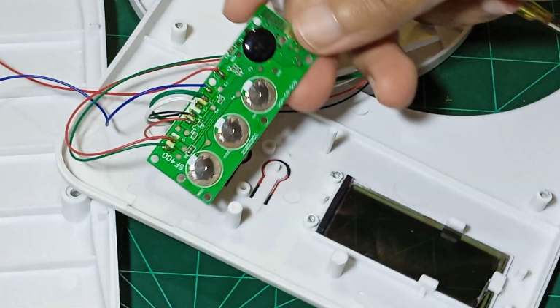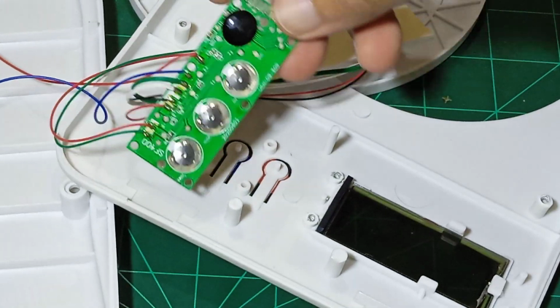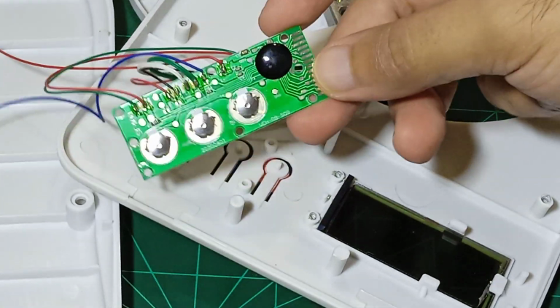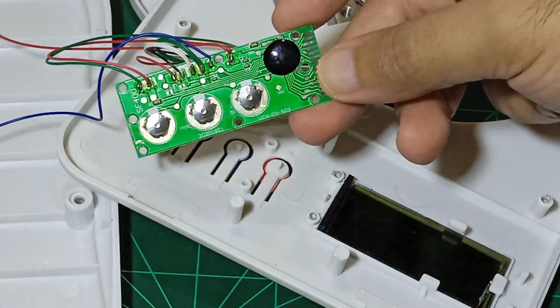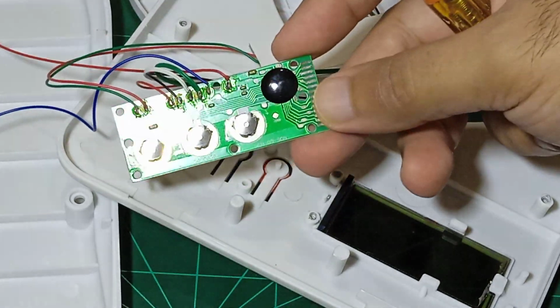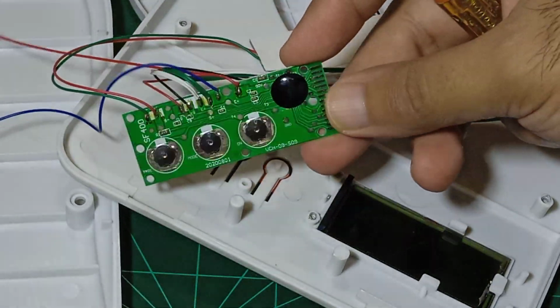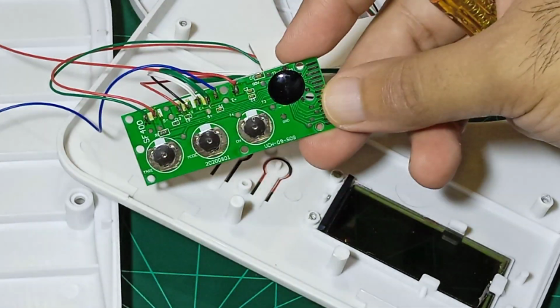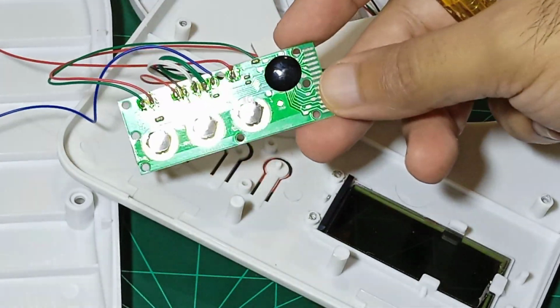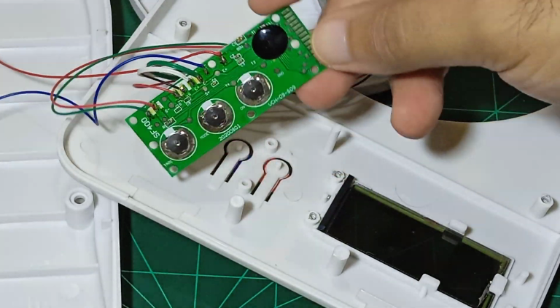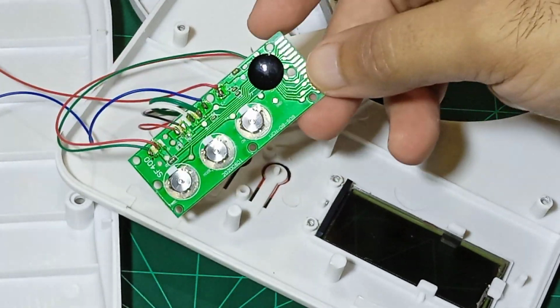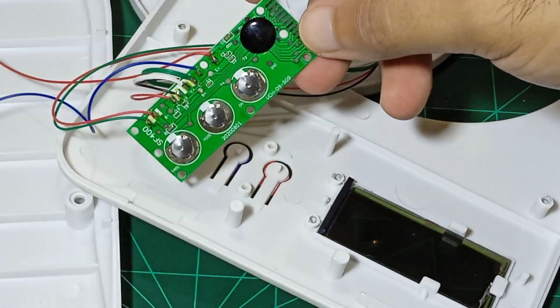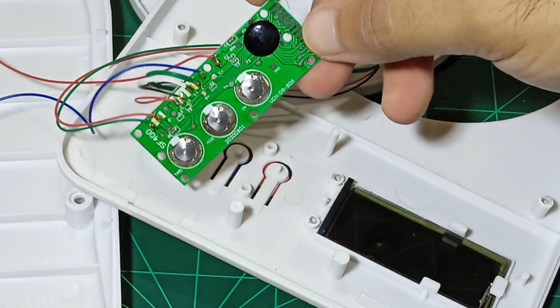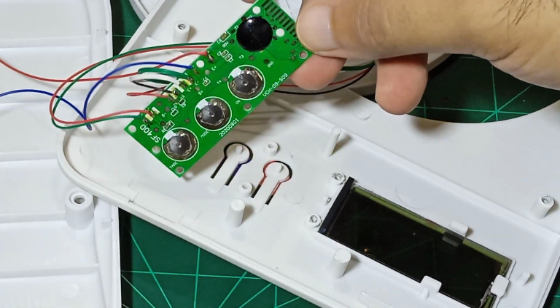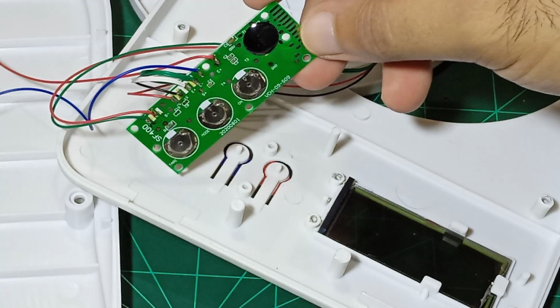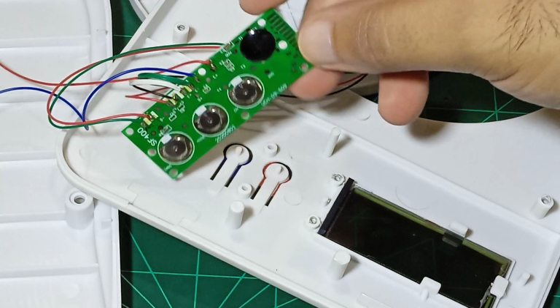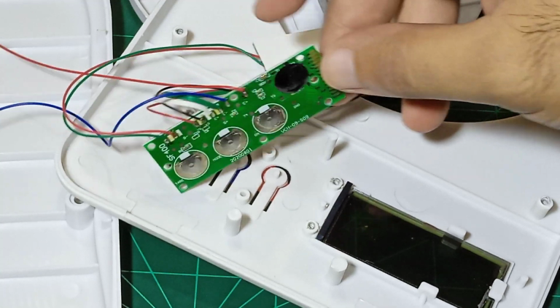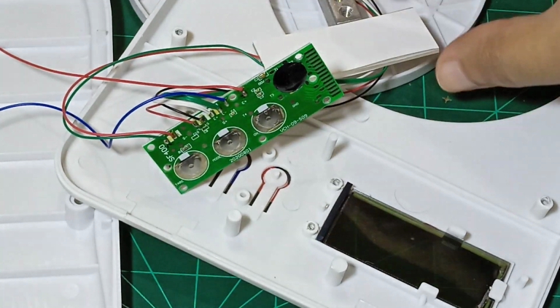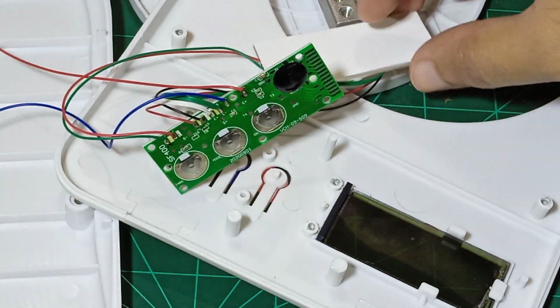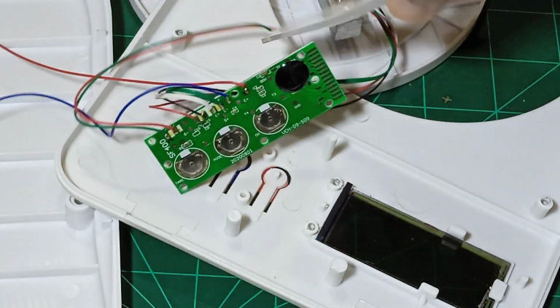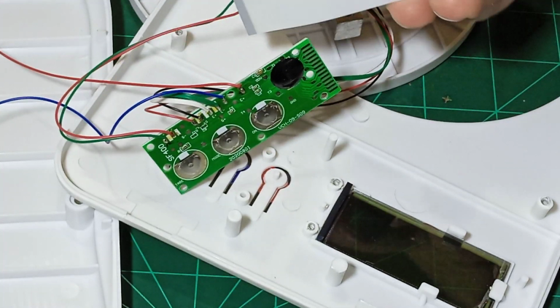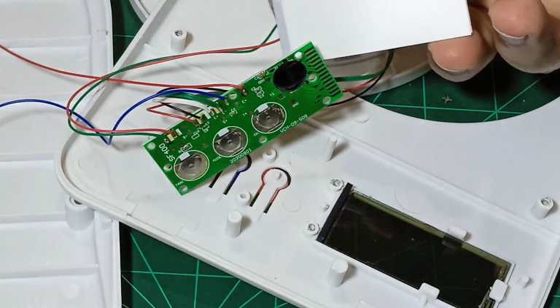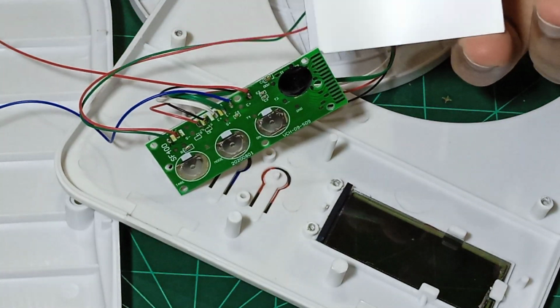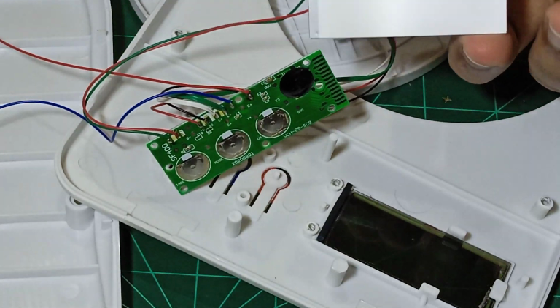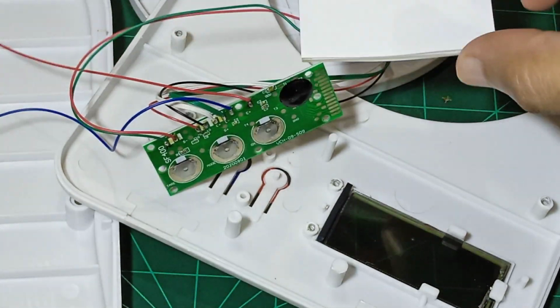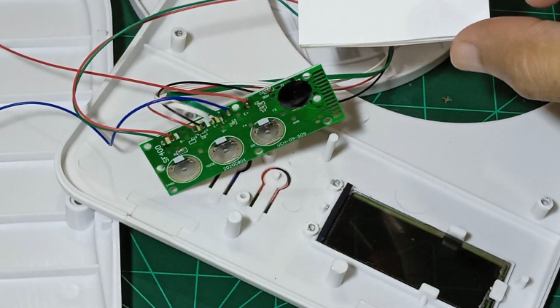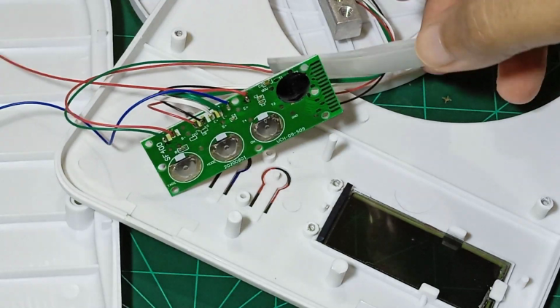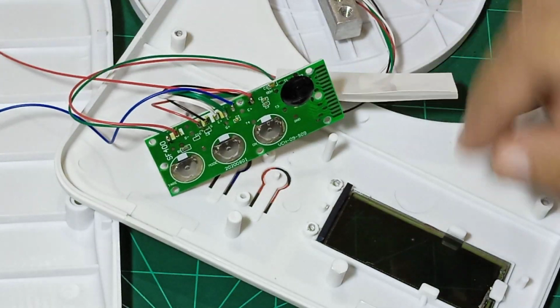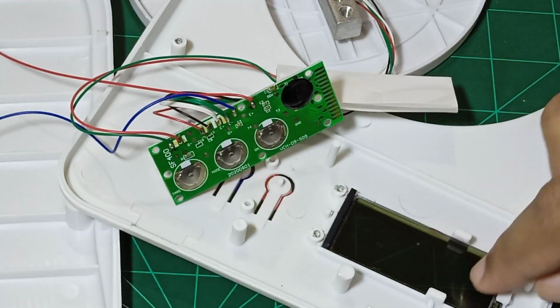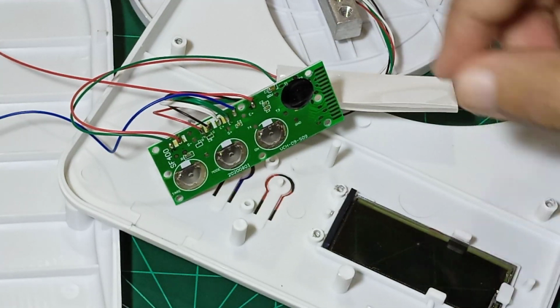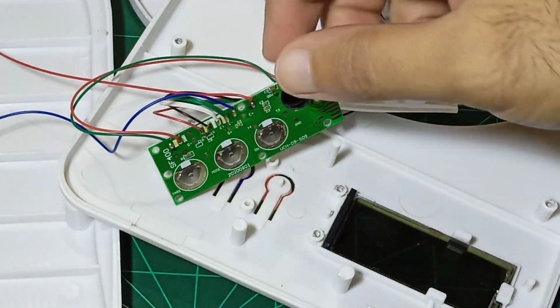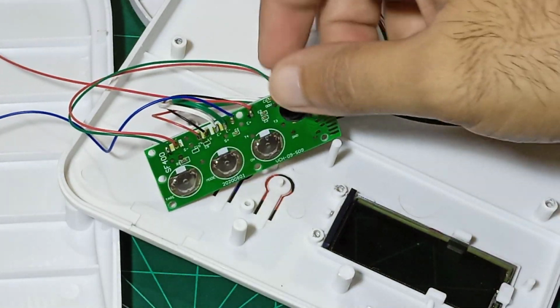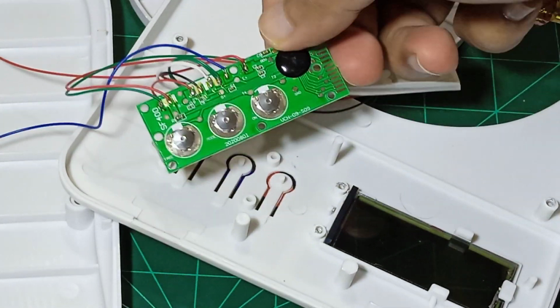We have this circuit over here which is the main circuit — it calculates the weight and shows it onto this display. That's how it works.